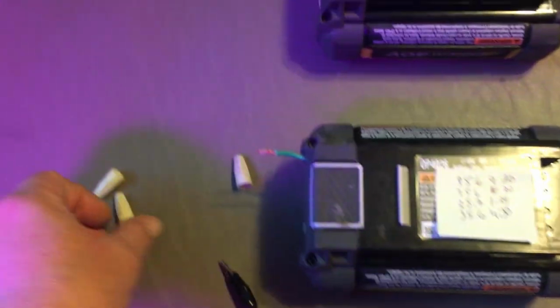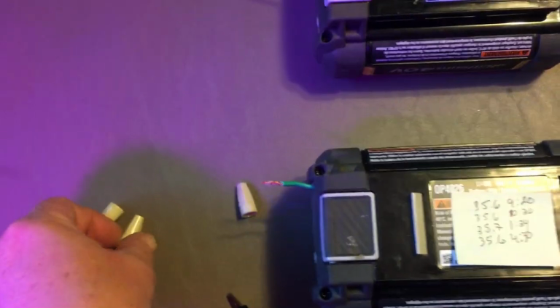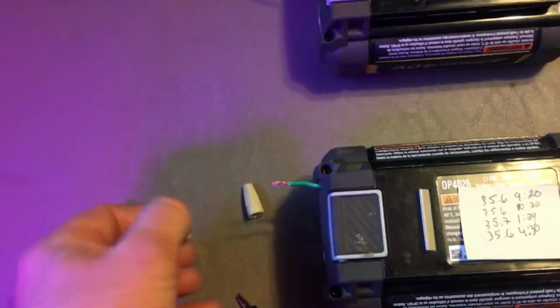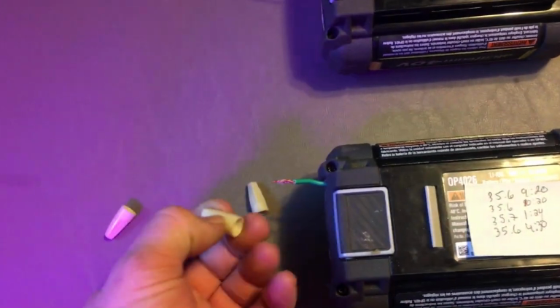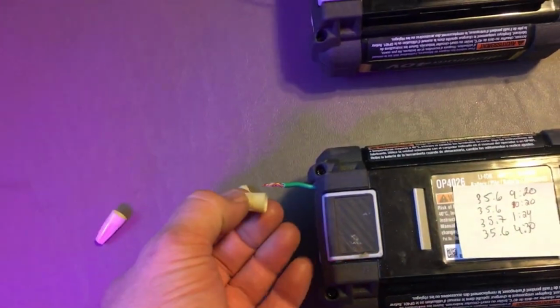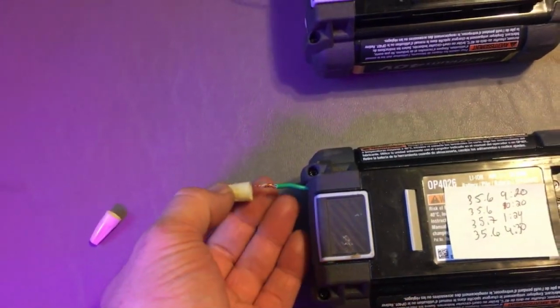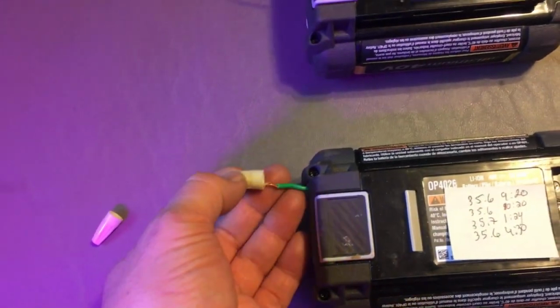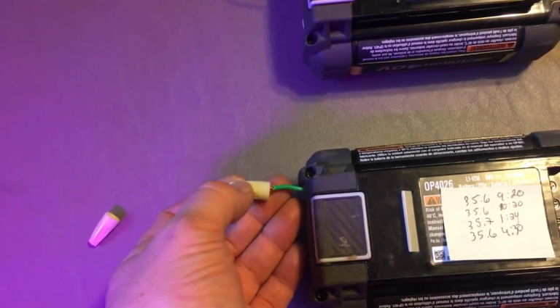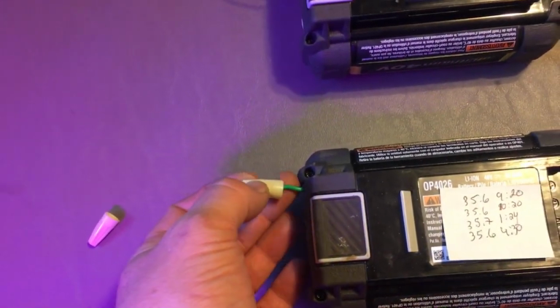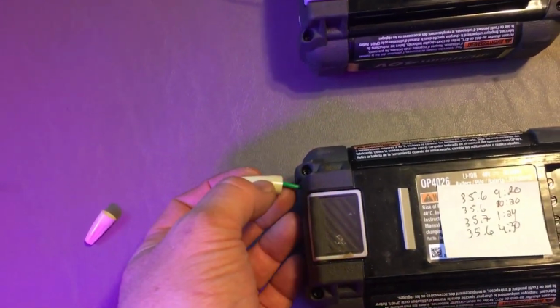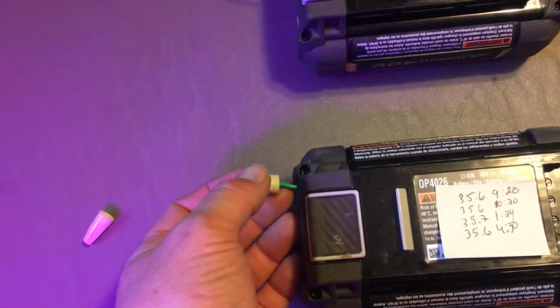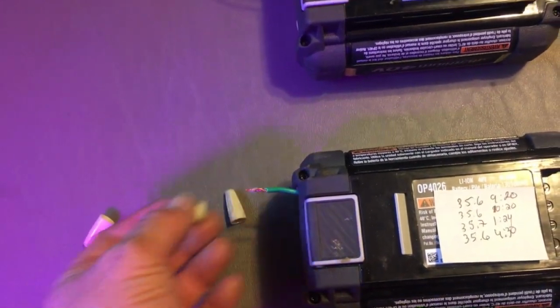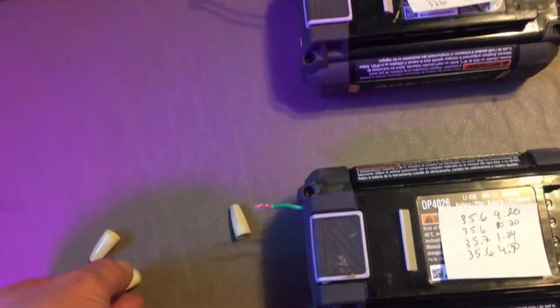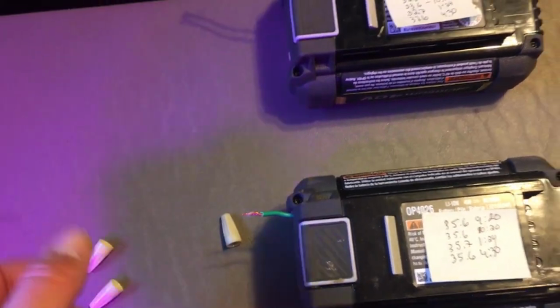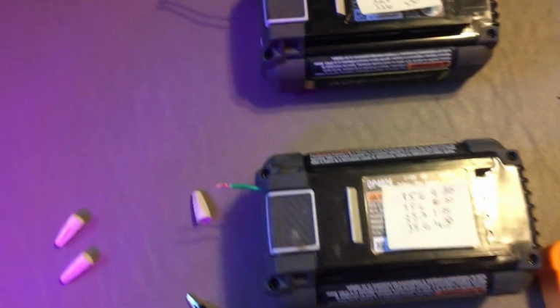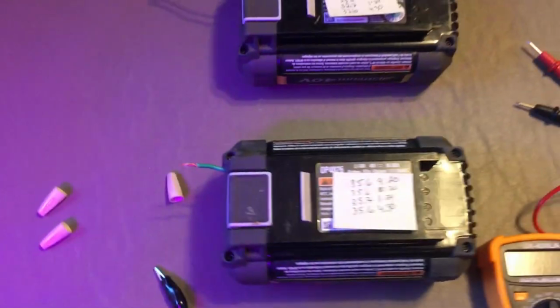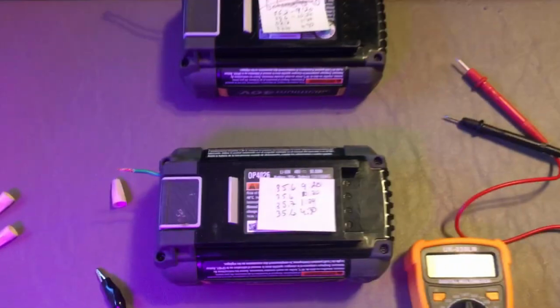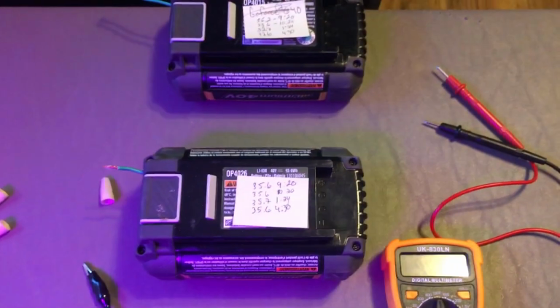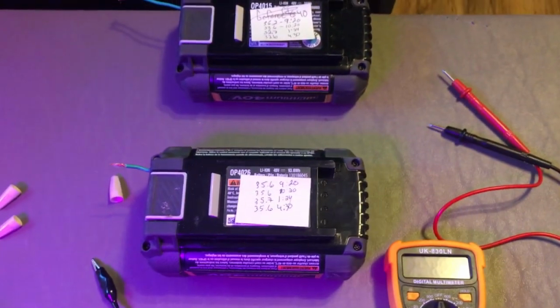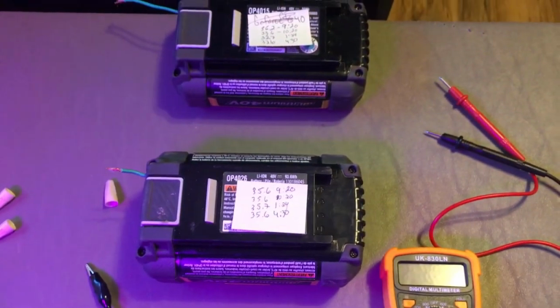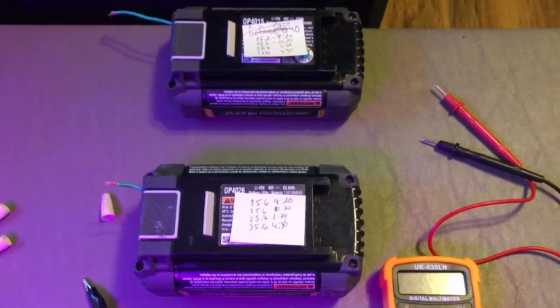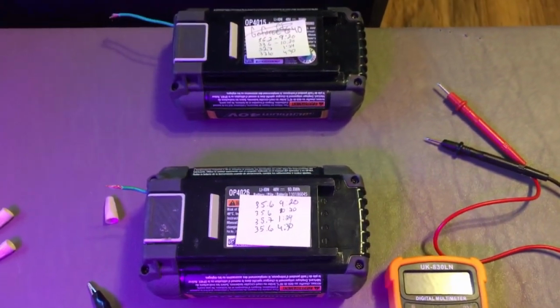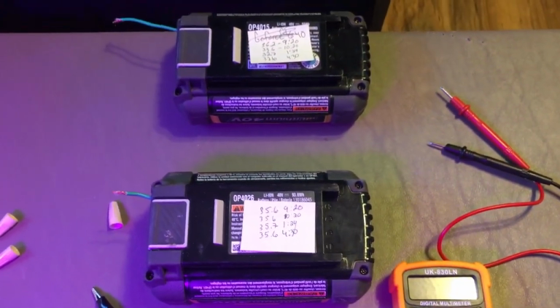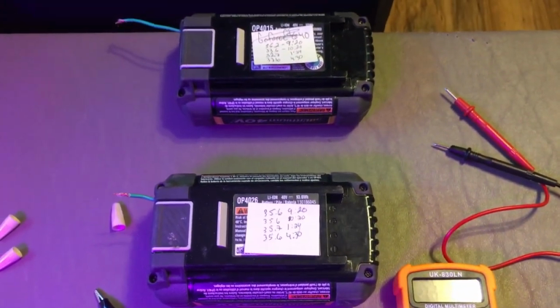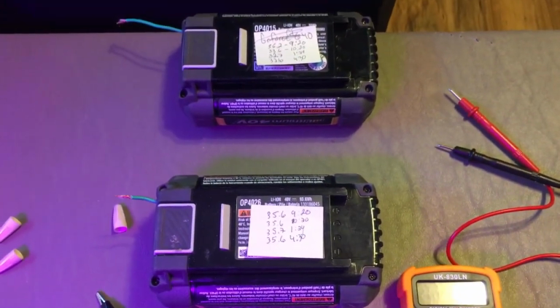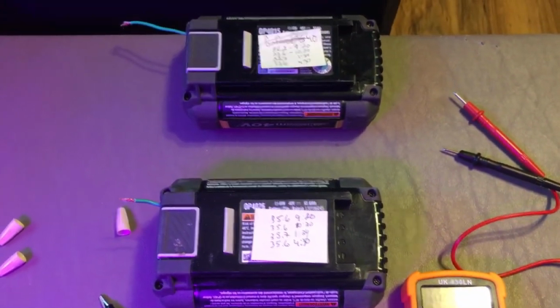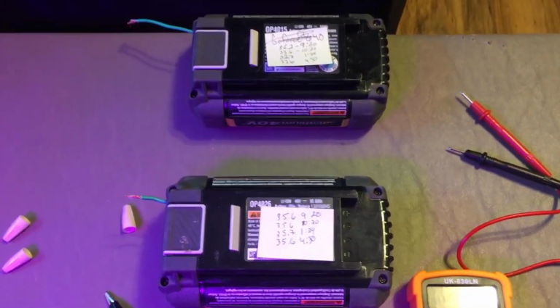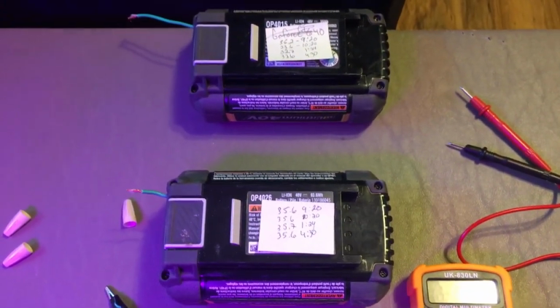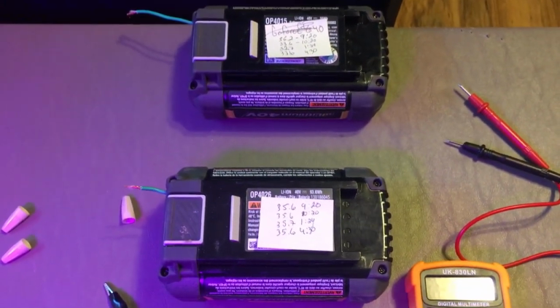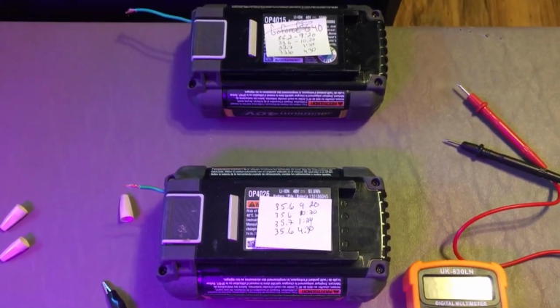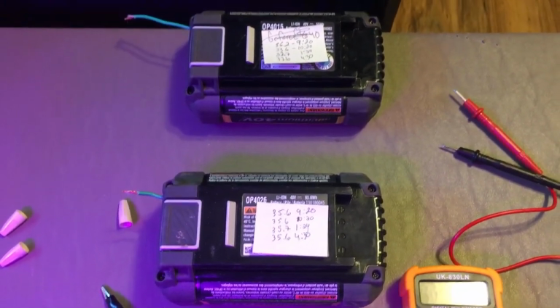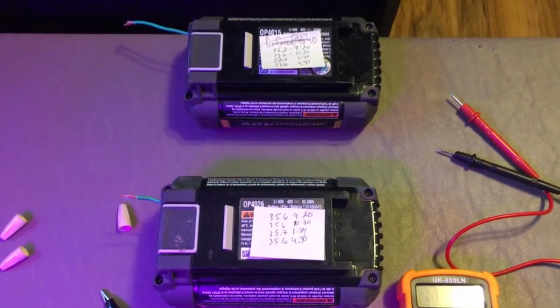I'll probably end up putting caps on the ends of these wires so they don't short out, but they should be good to go moving forward. Thanks for watching.